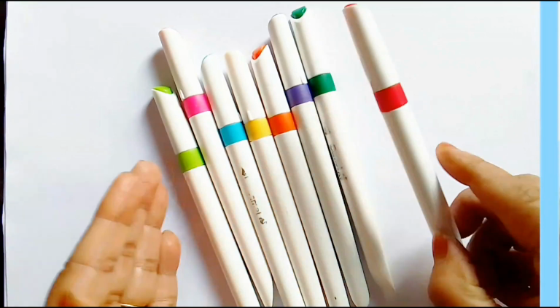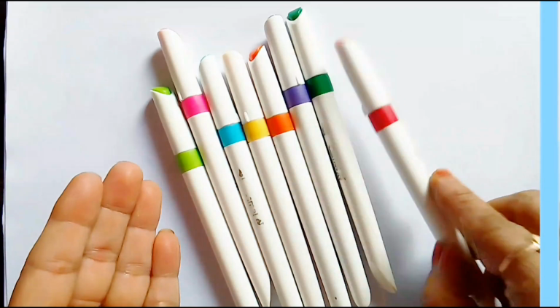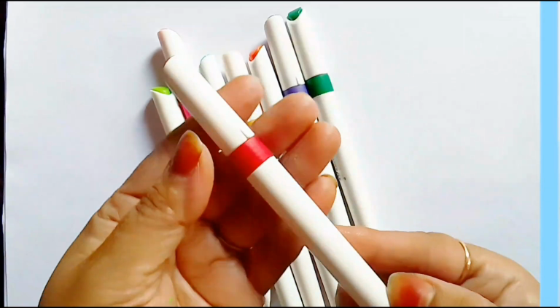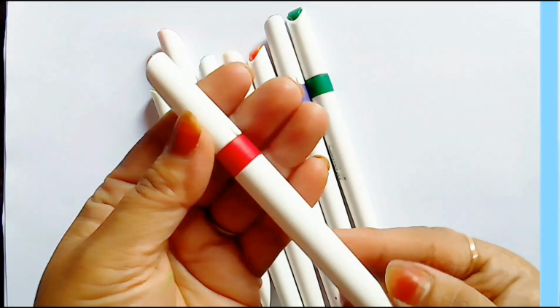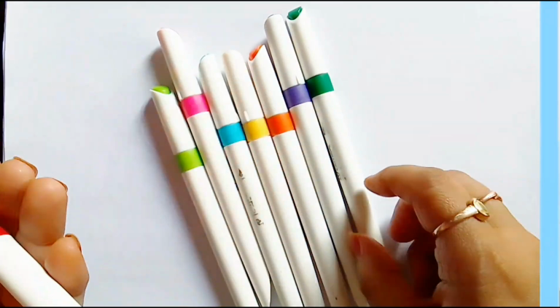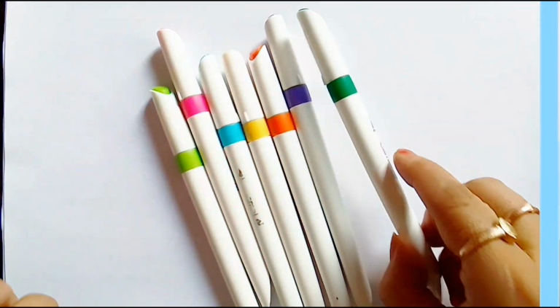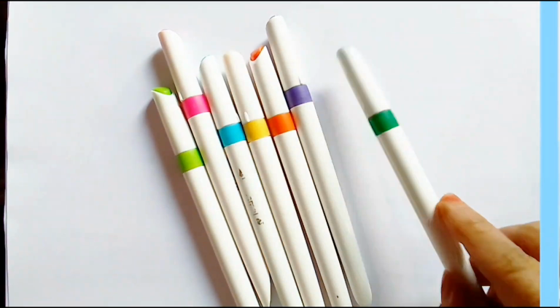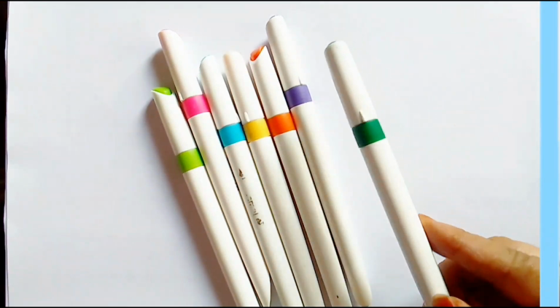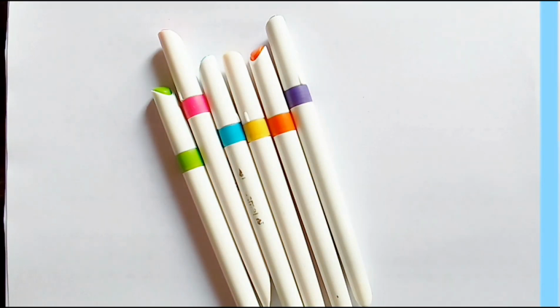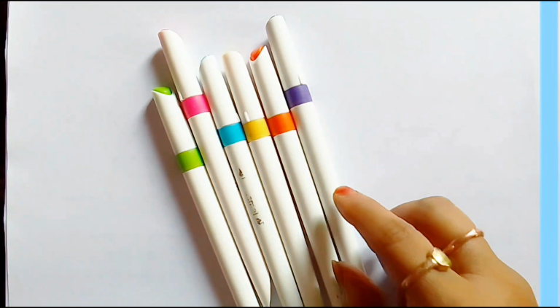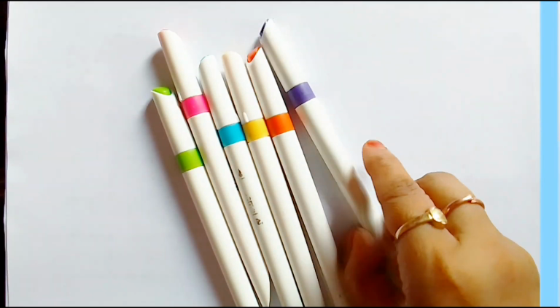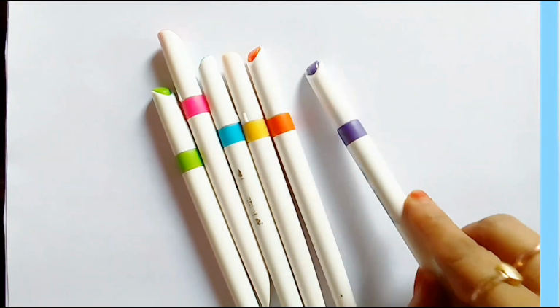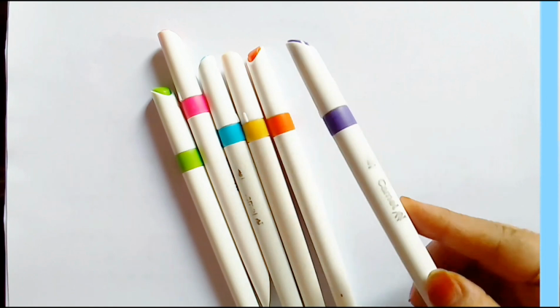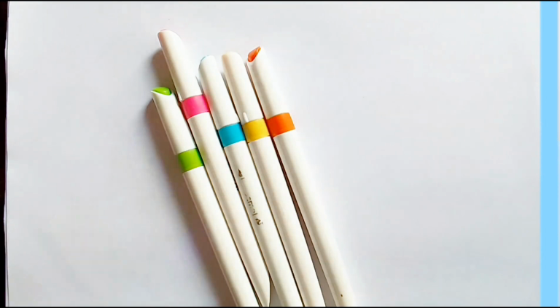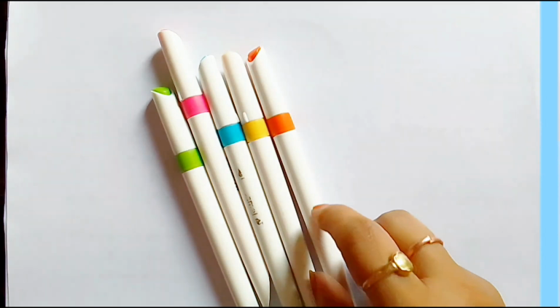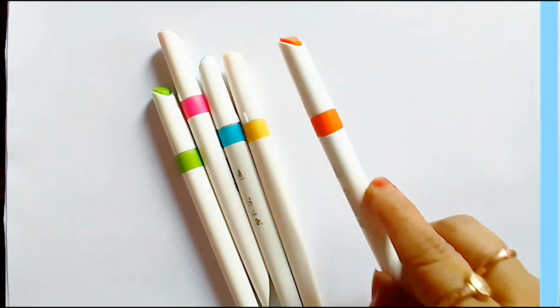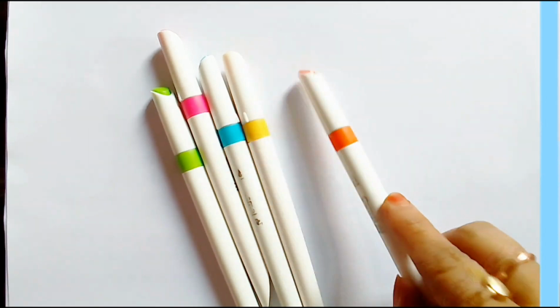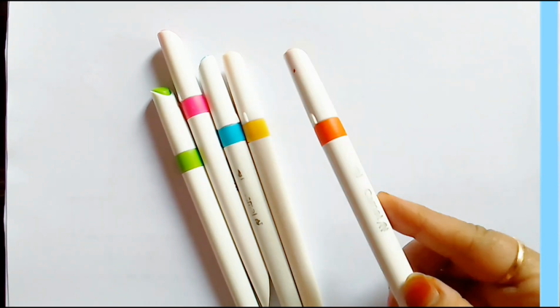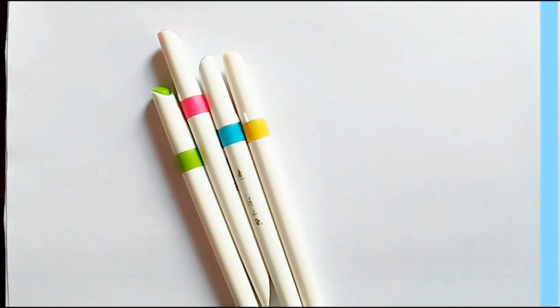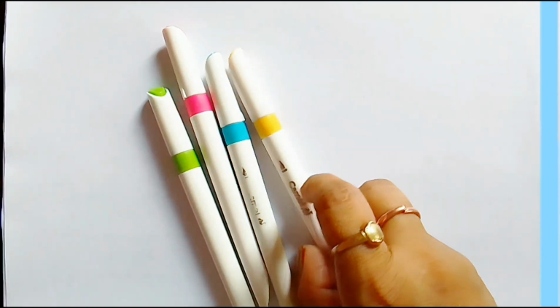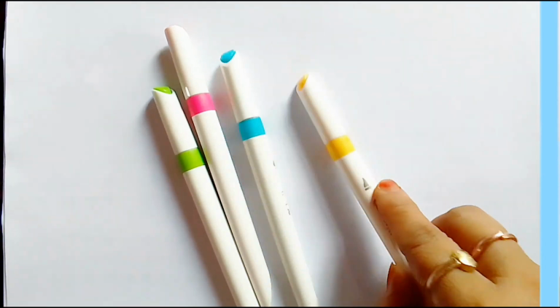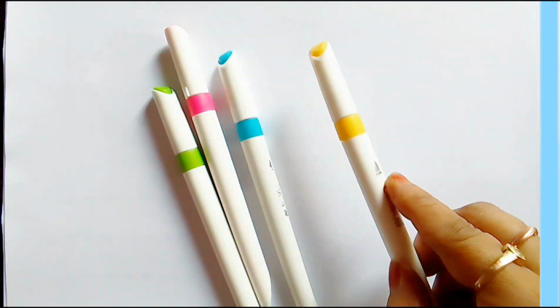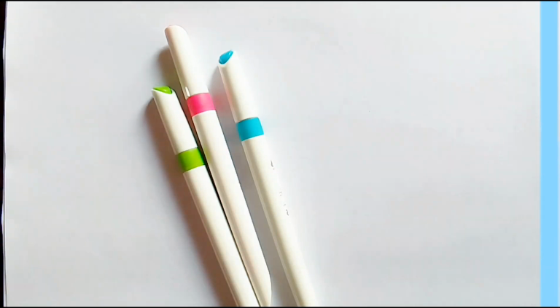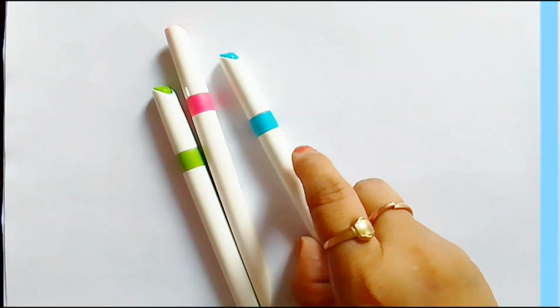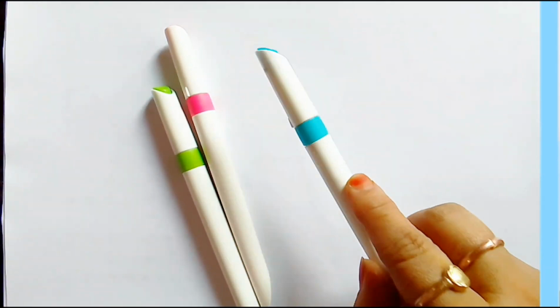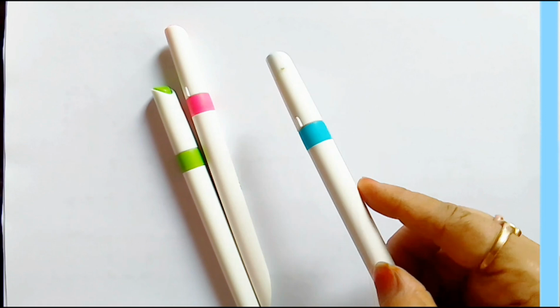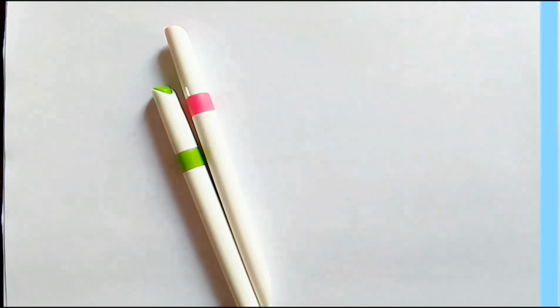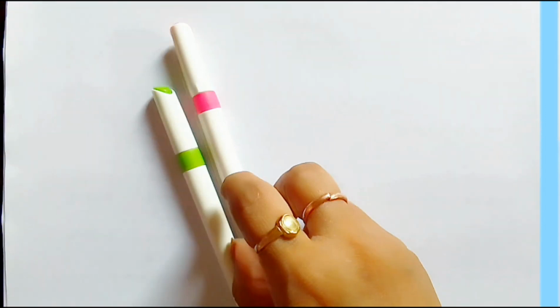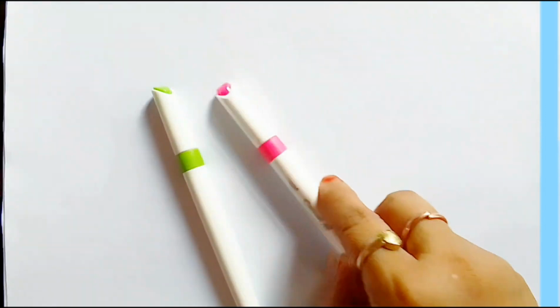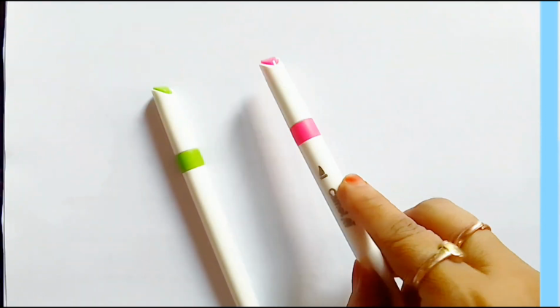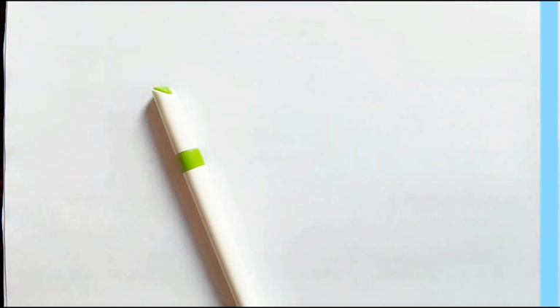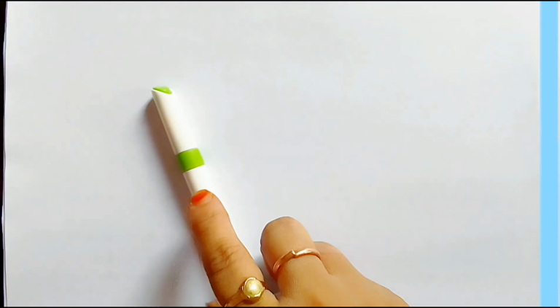Red color, forest green color, violet color, orange color, yellow color, sky blue color, pink color.